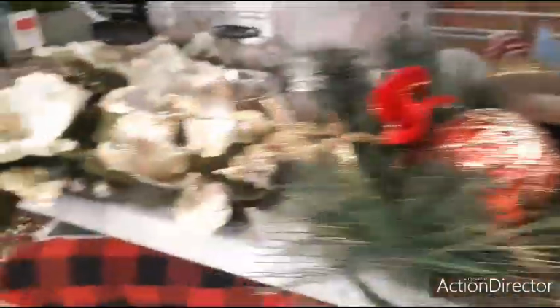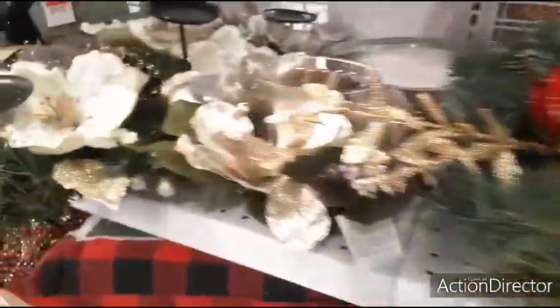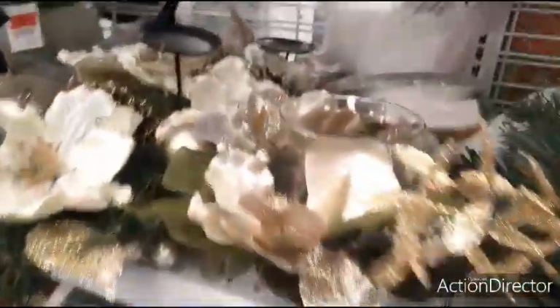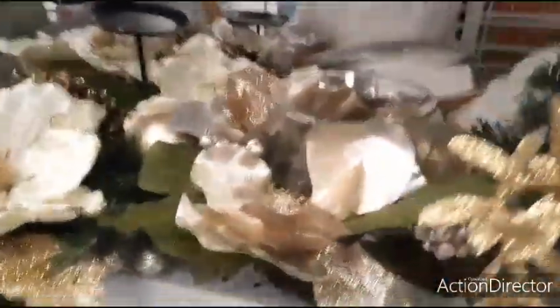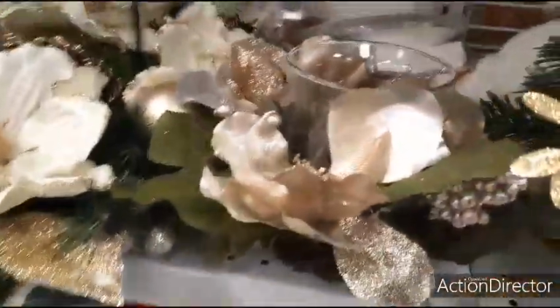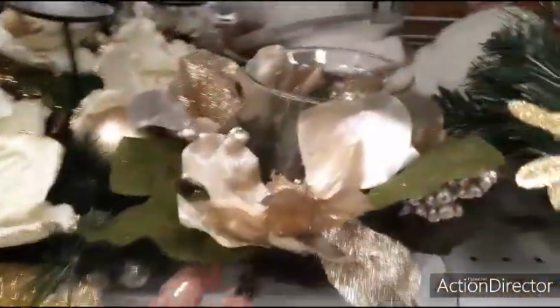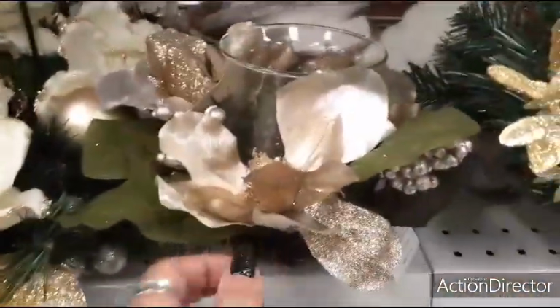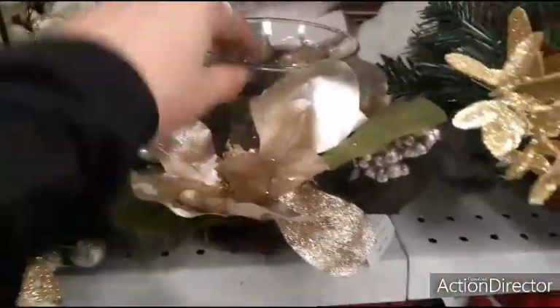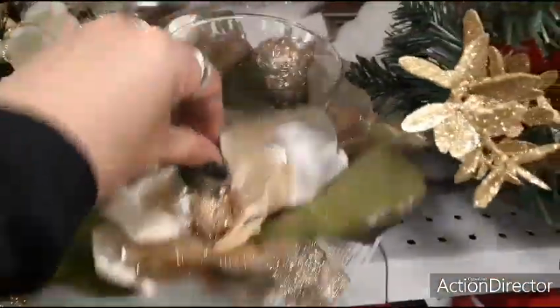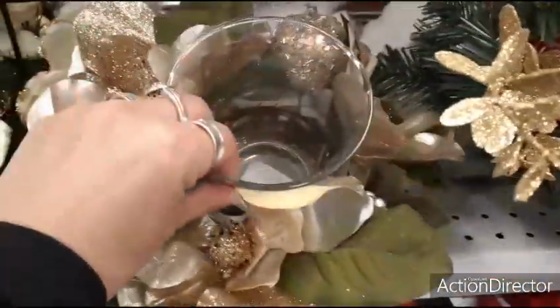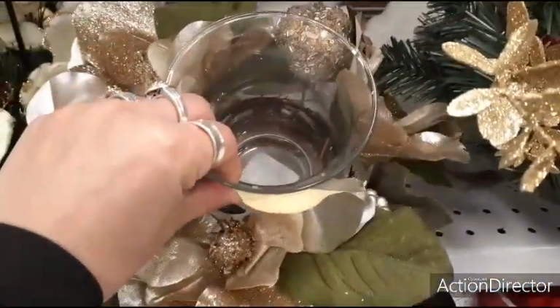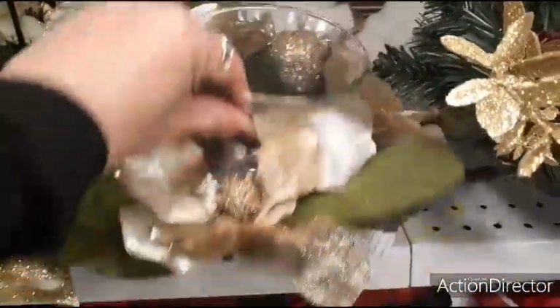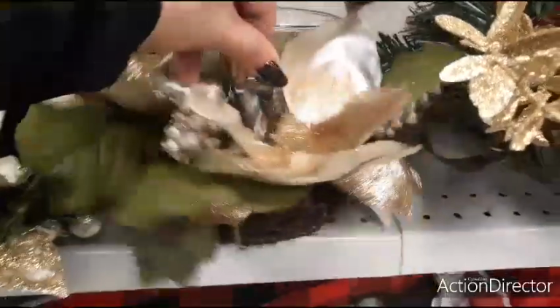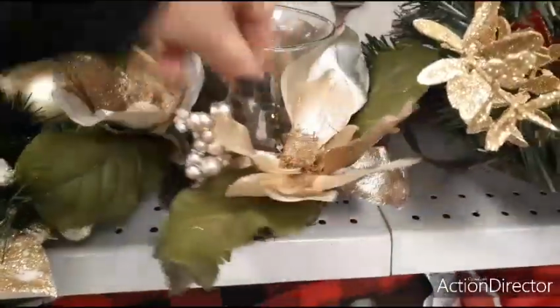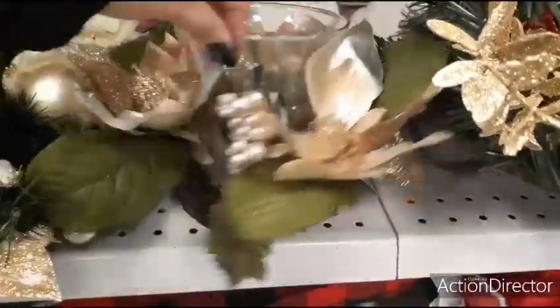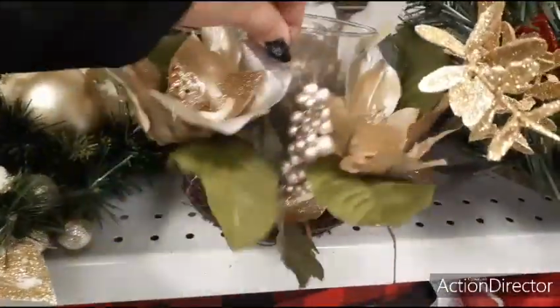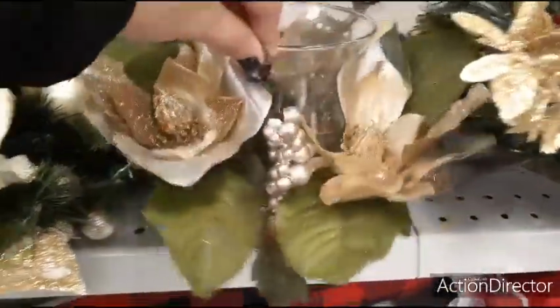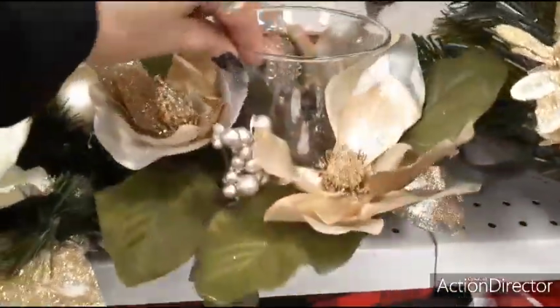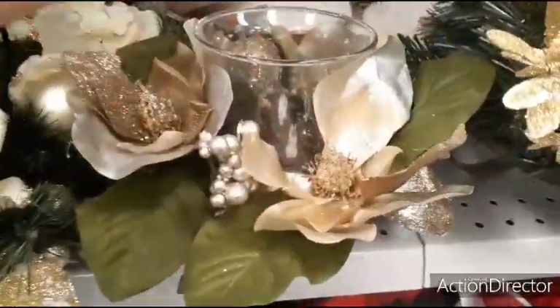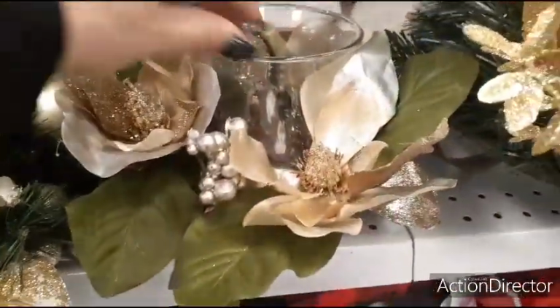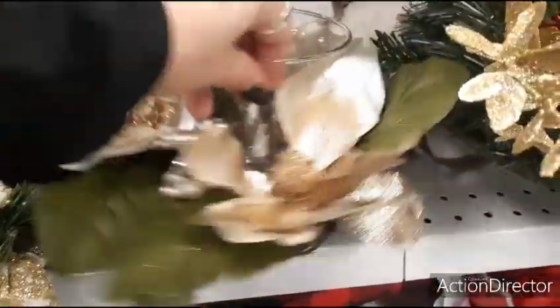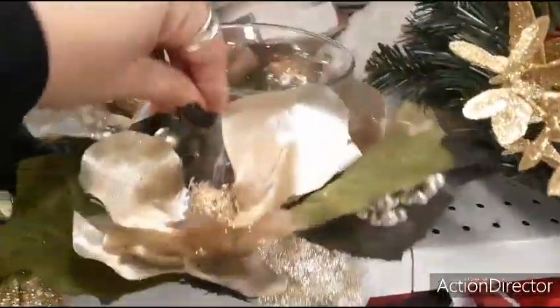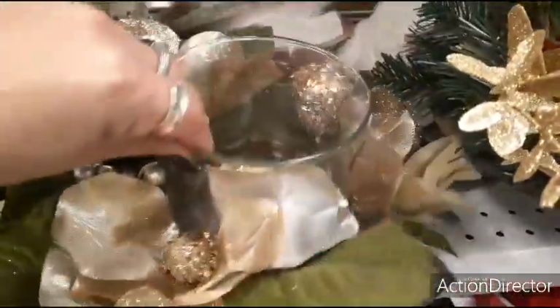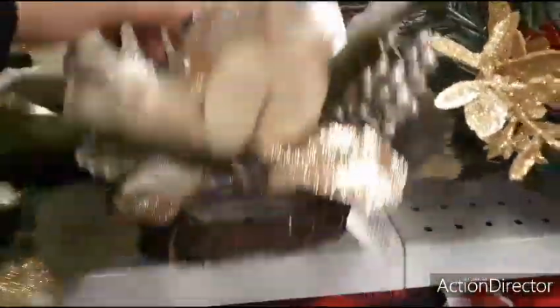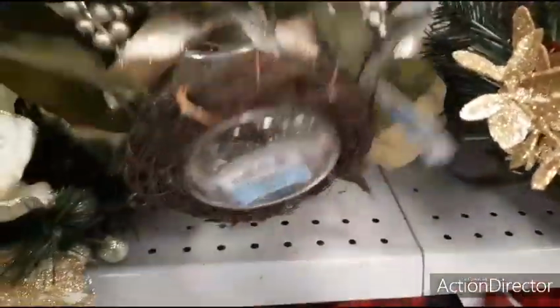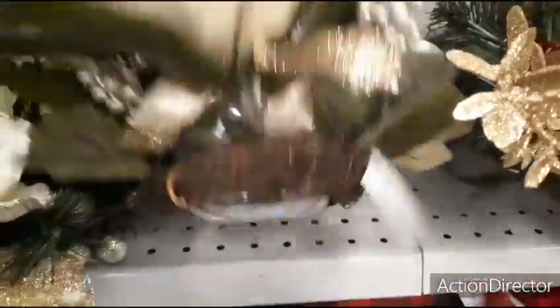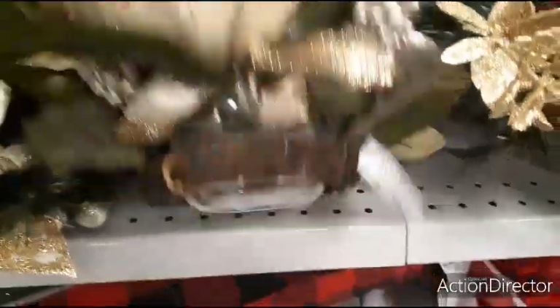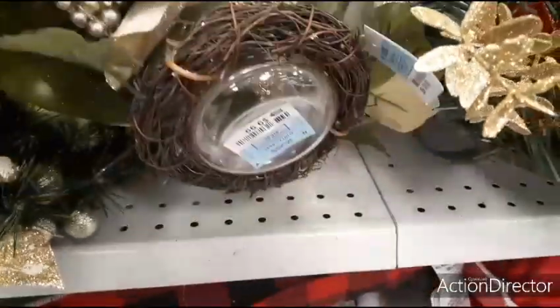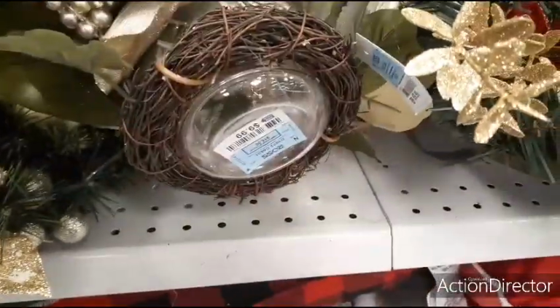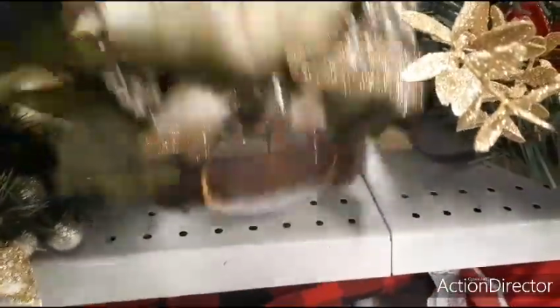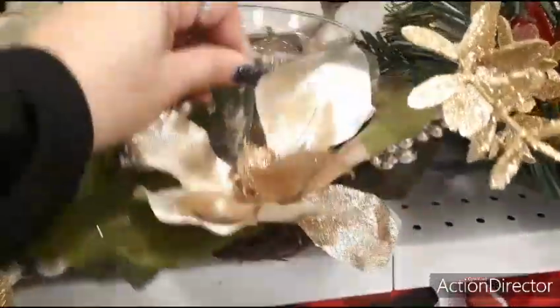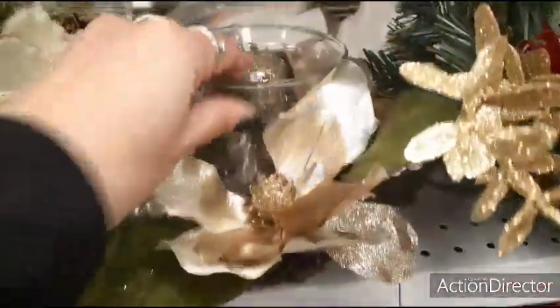Moving over to this one, this is a single pillar candle — you can put an LED light in this. It's just metallic gold, very simple, and this one is going to be $9.99.